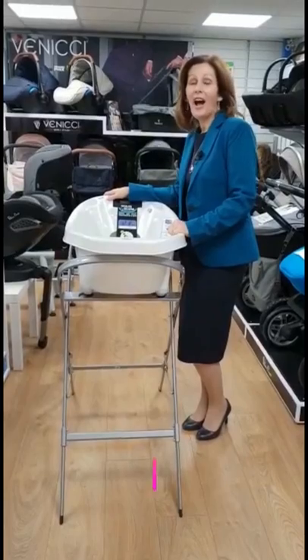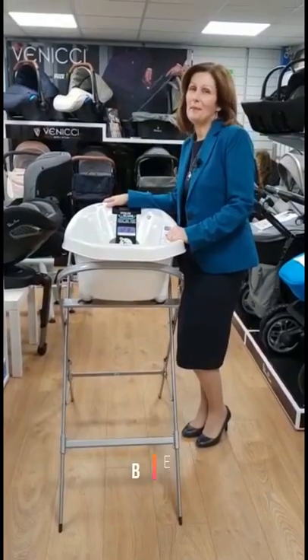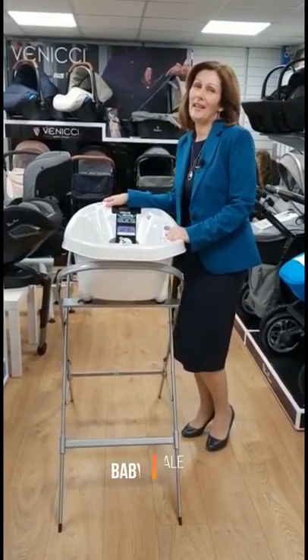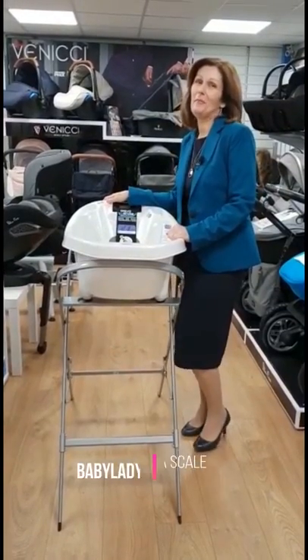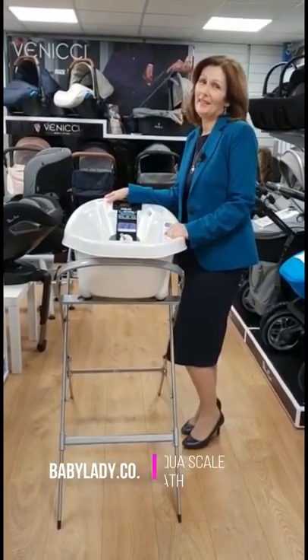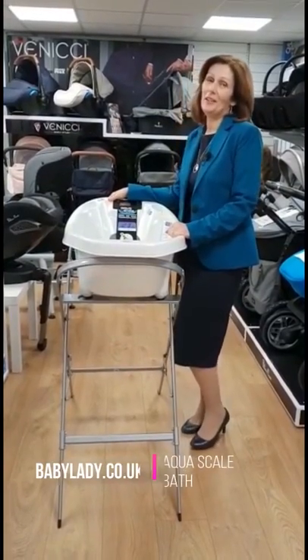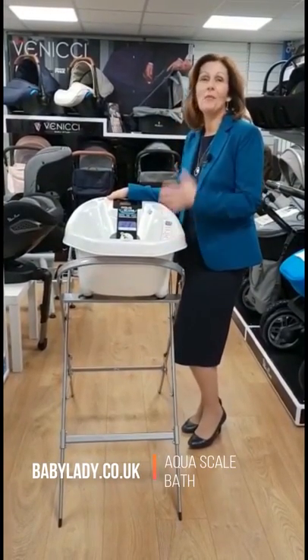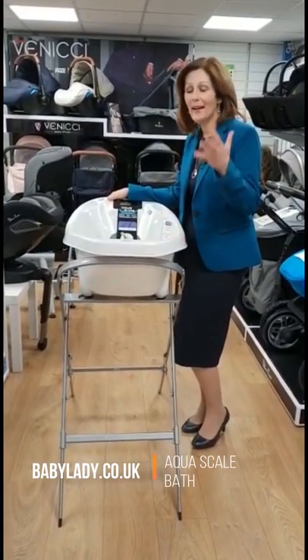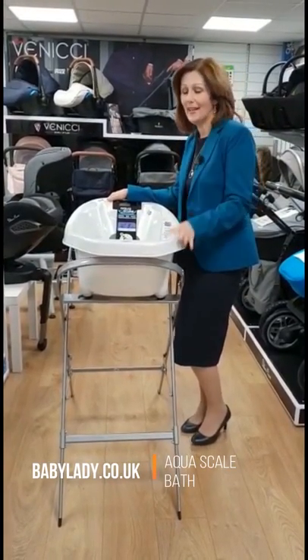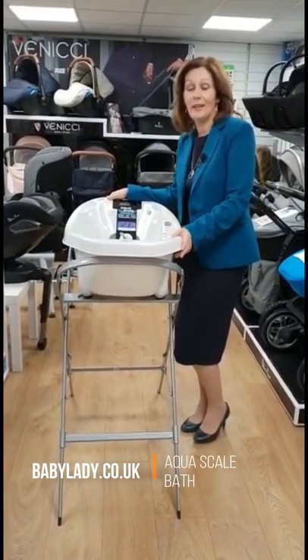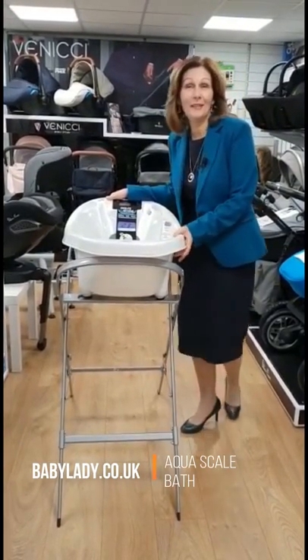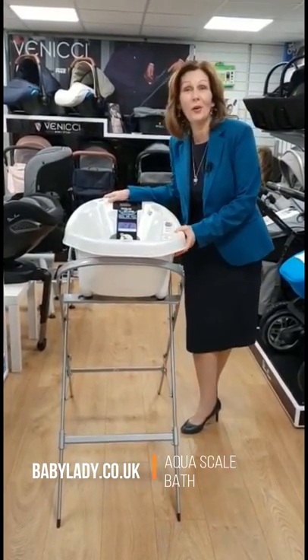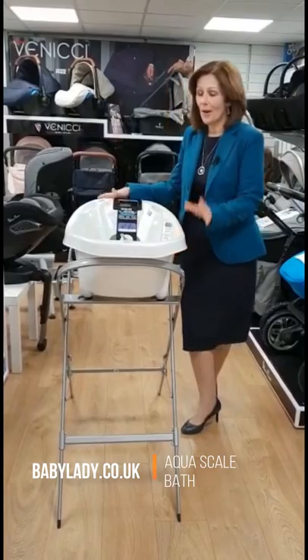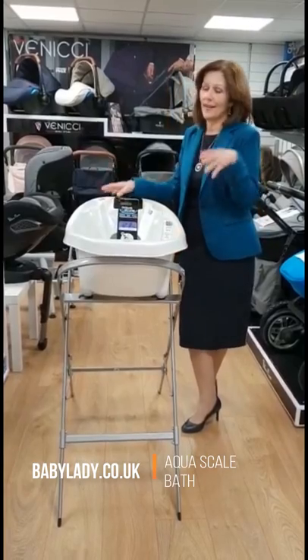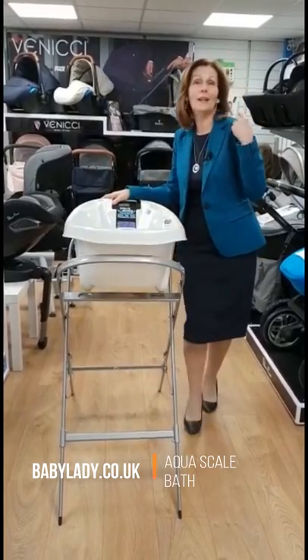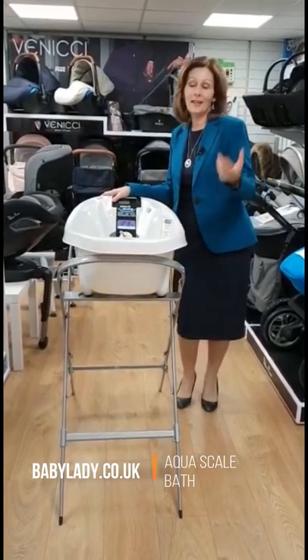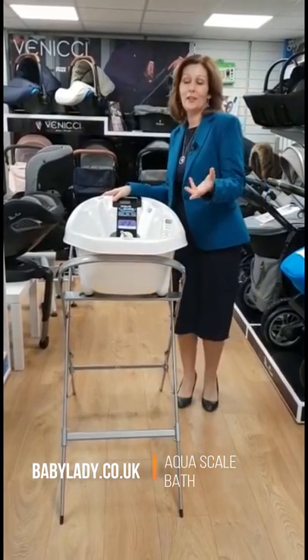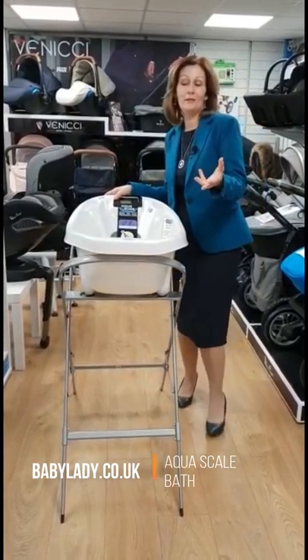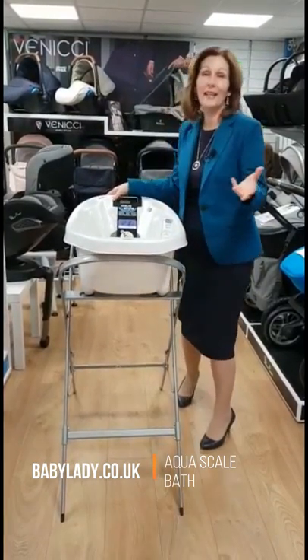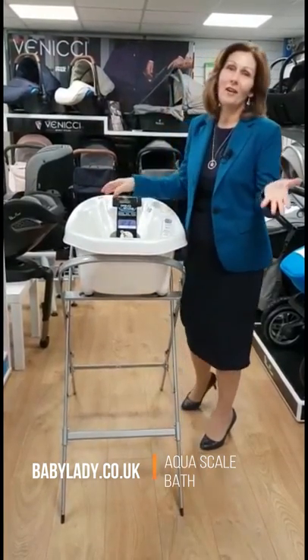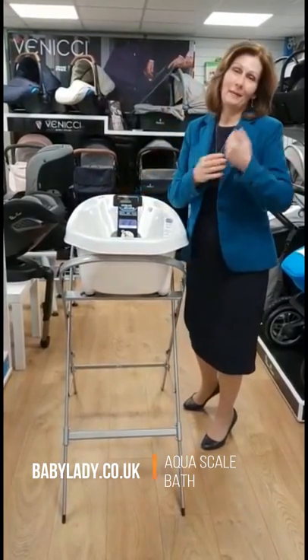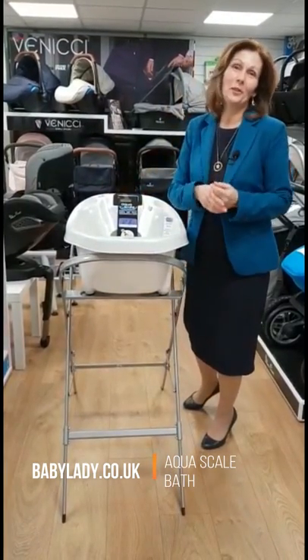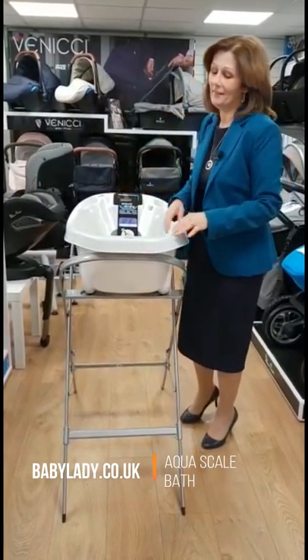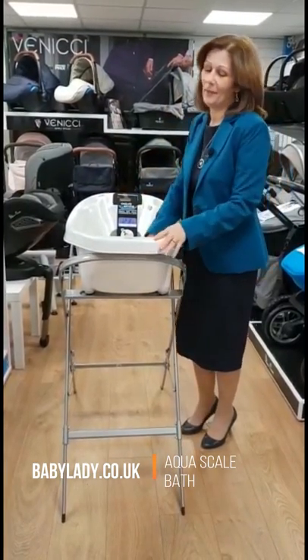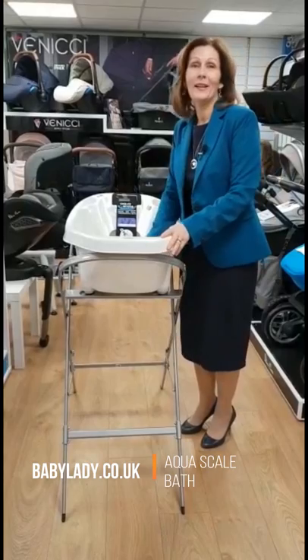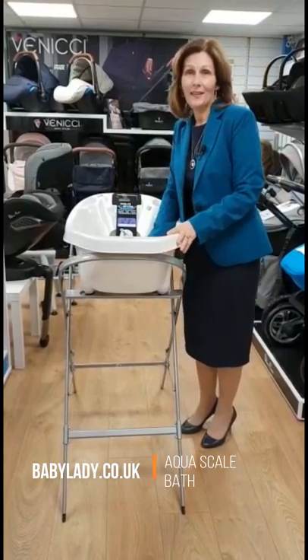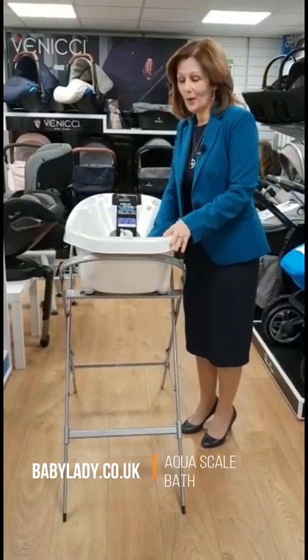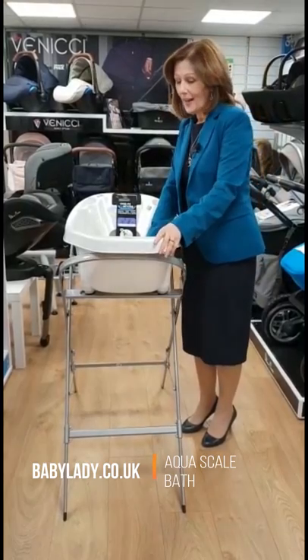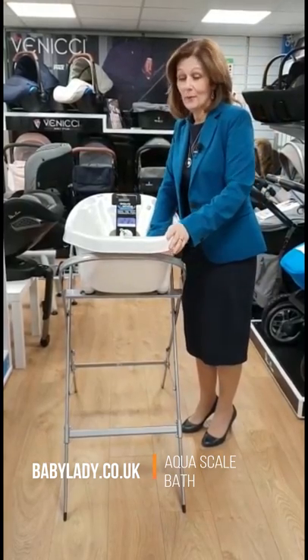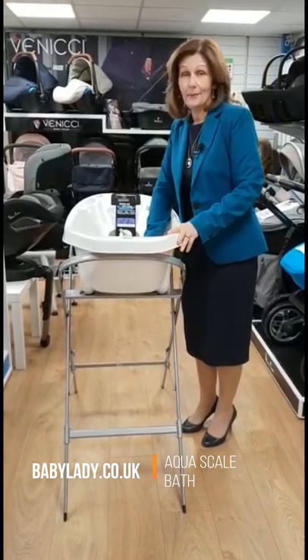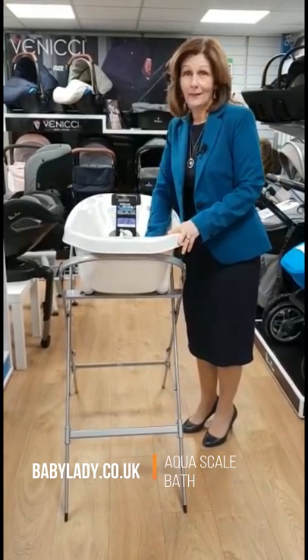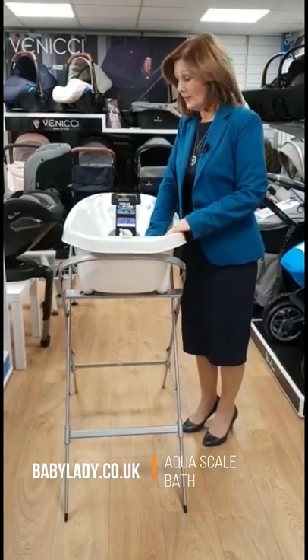Hi, I'm Debbie Homer Davis from babylady.co.uk and welcome back today to our interactive store where we are now presenting to you visually rather than being able to talk to you face to face, because that is the new world and we want to keep you and our staff safe.